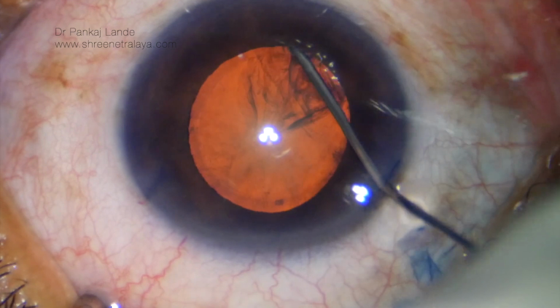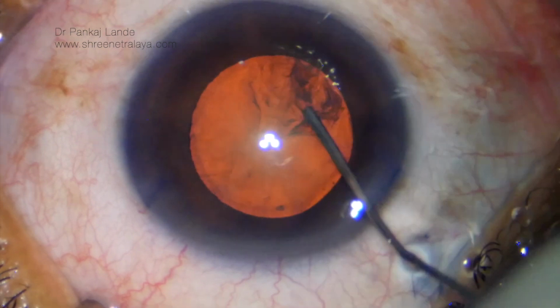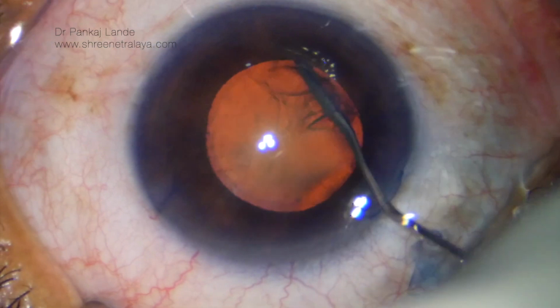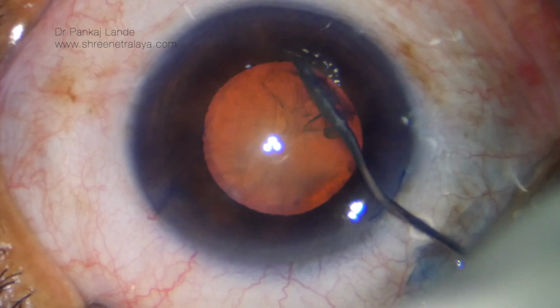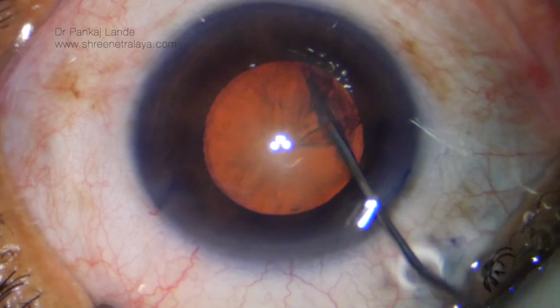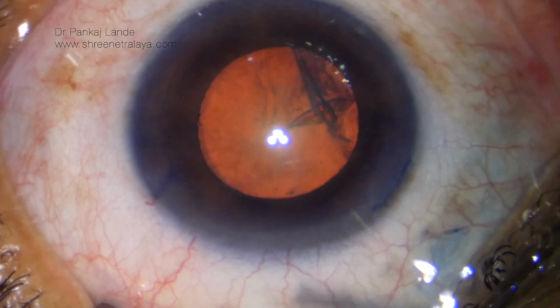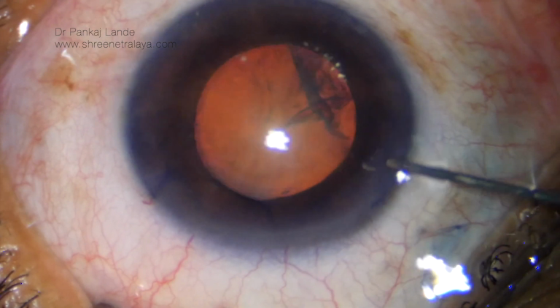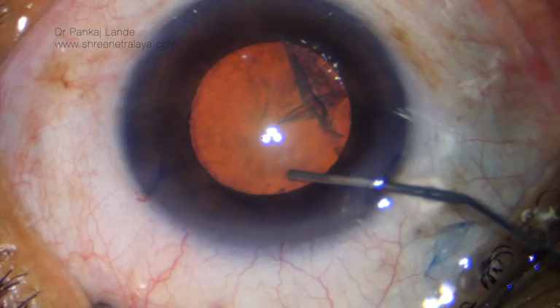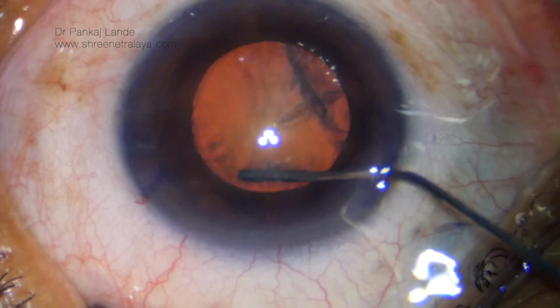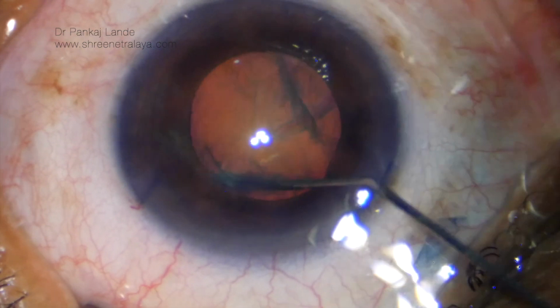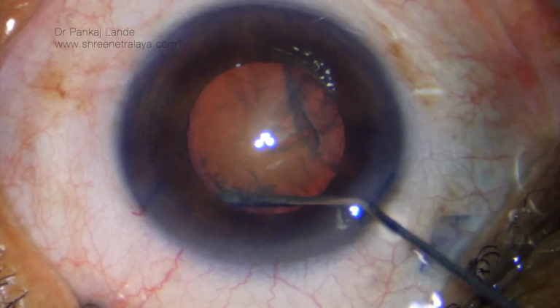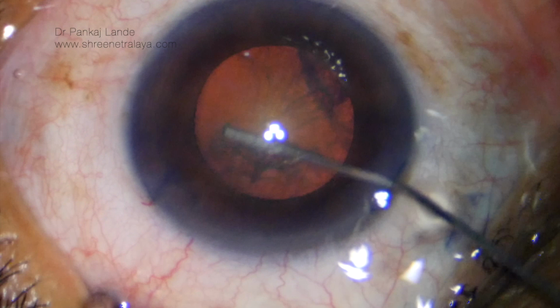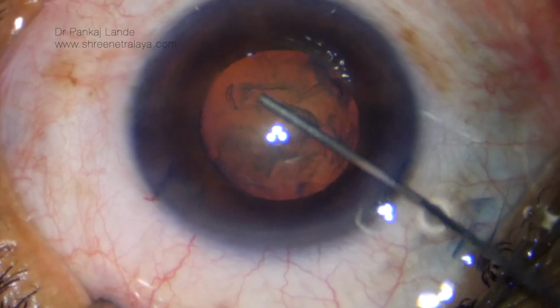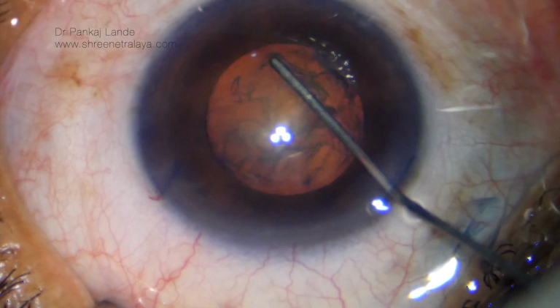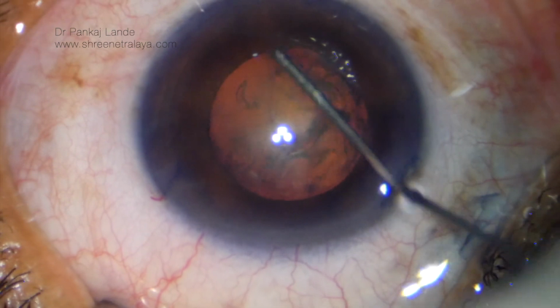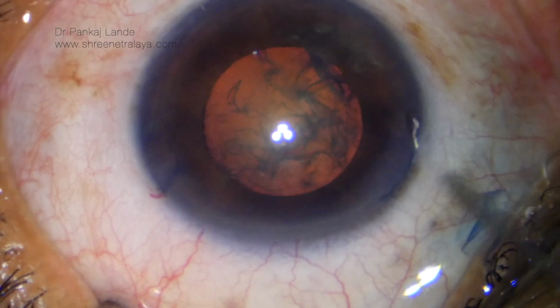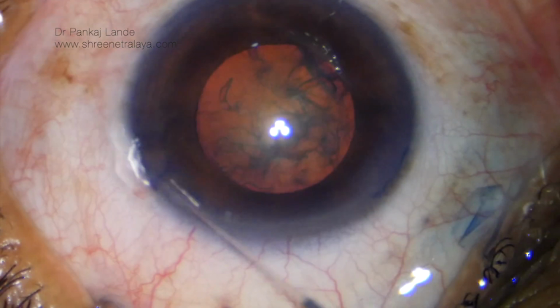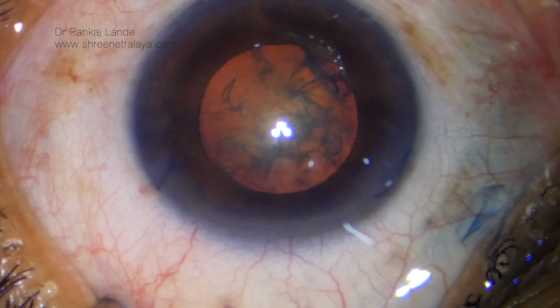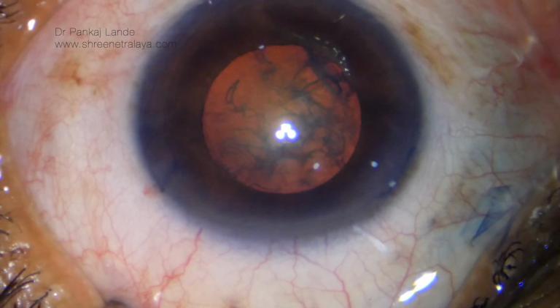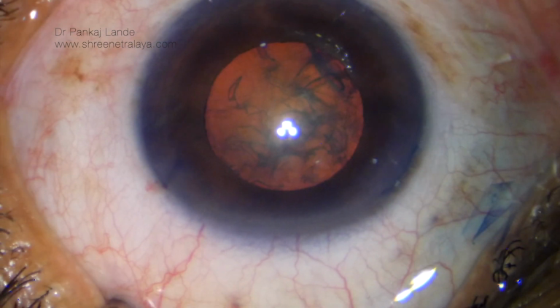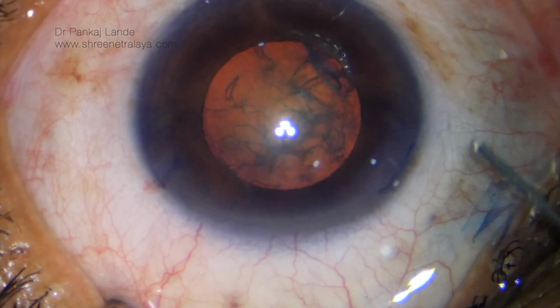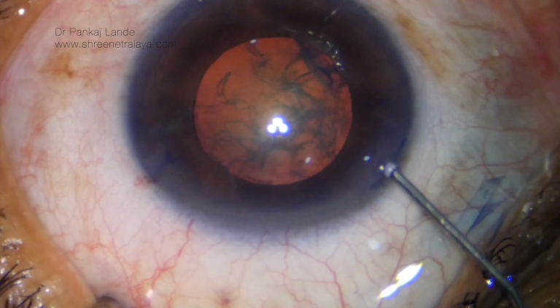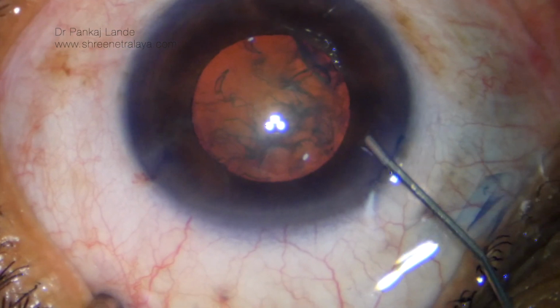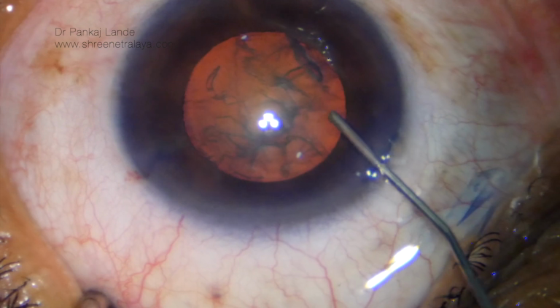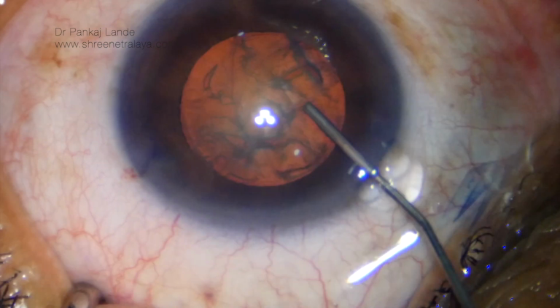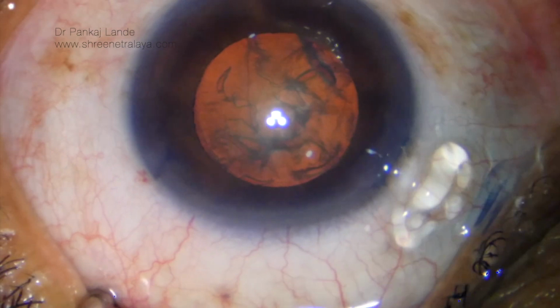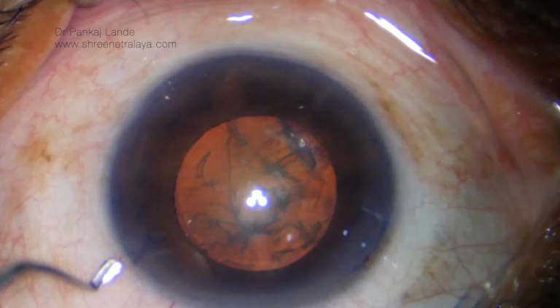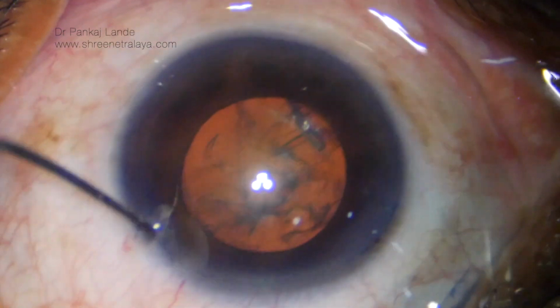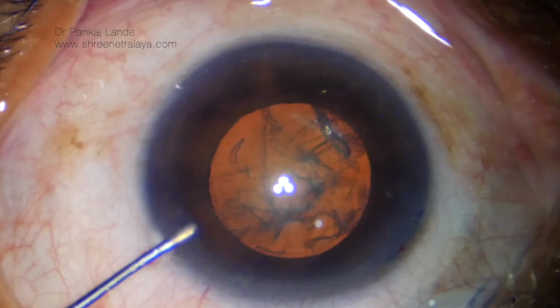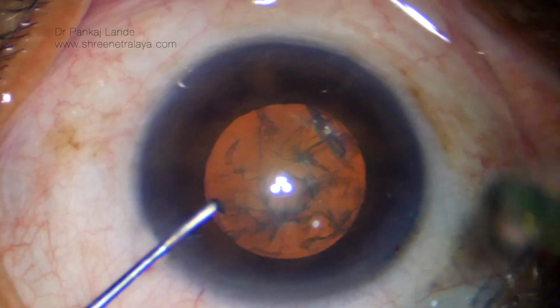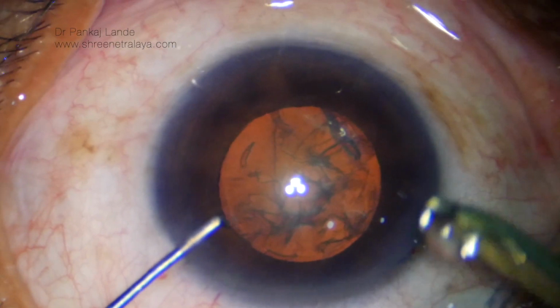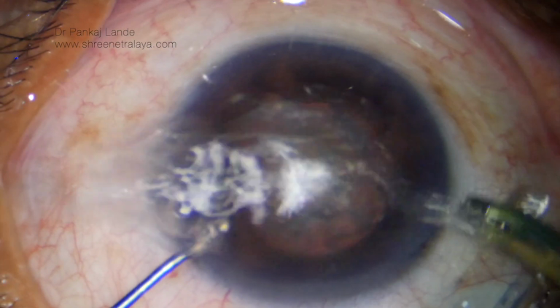Hydrodissection is performed with a 27 gauge cannula and the nucleus is rotated slightly. The anterior chamber is again formed with viscoelastic and the phacoemulsification steps begin.